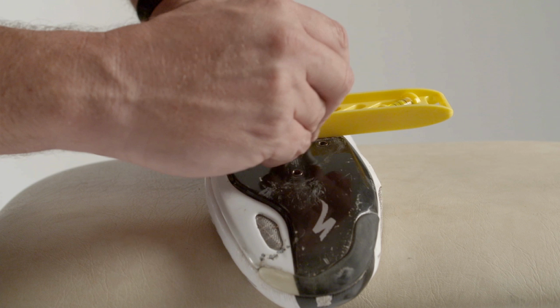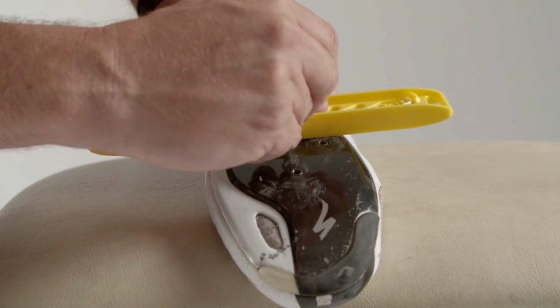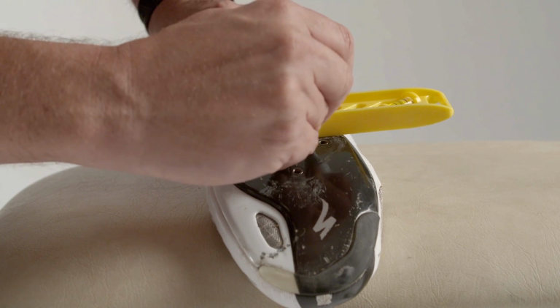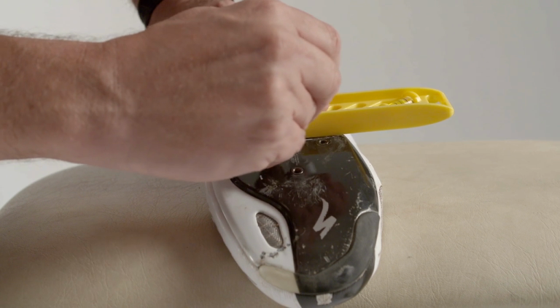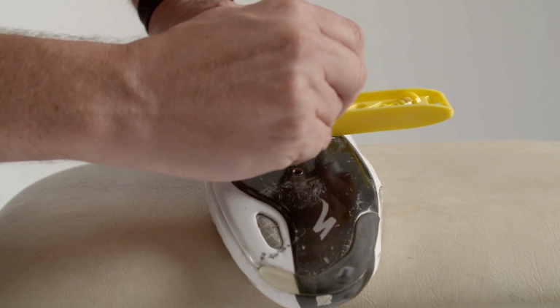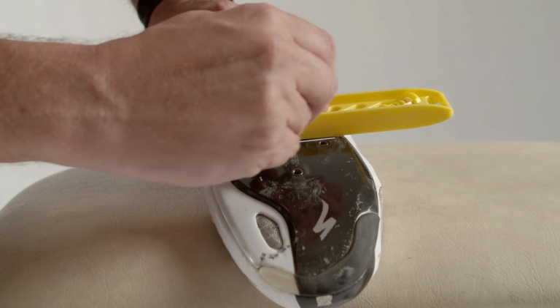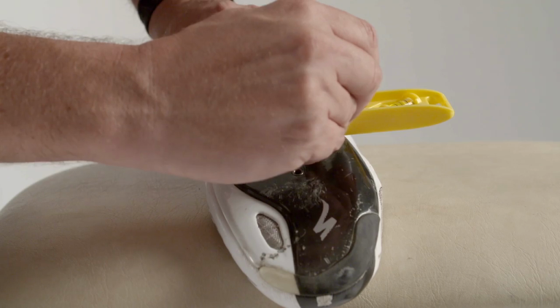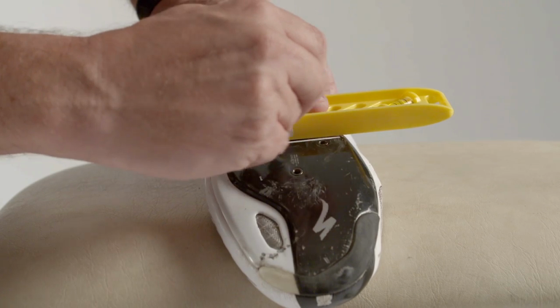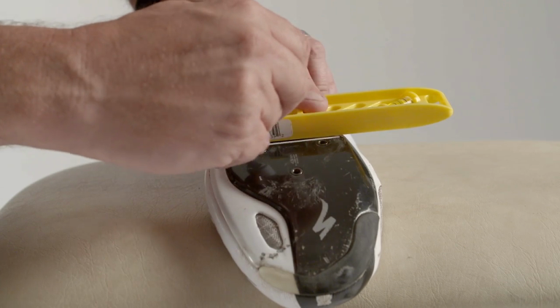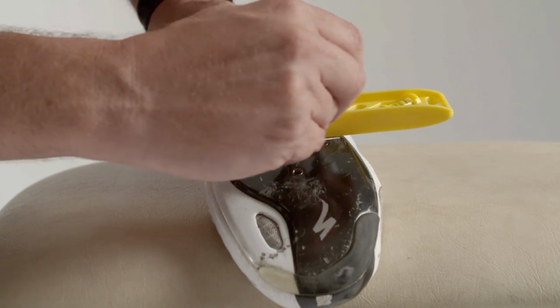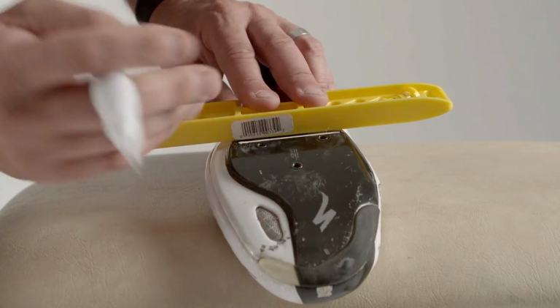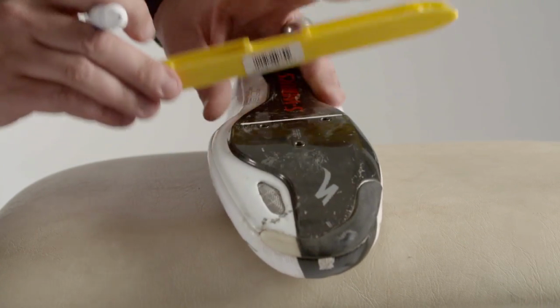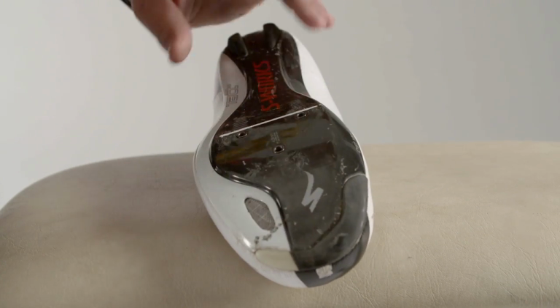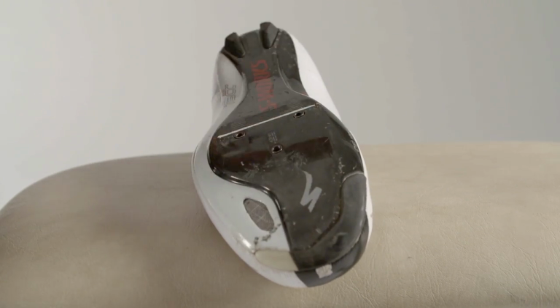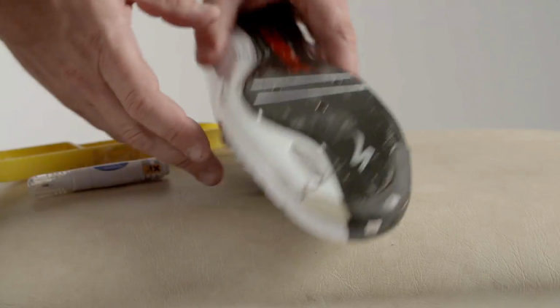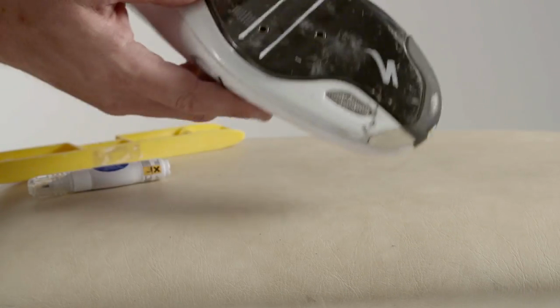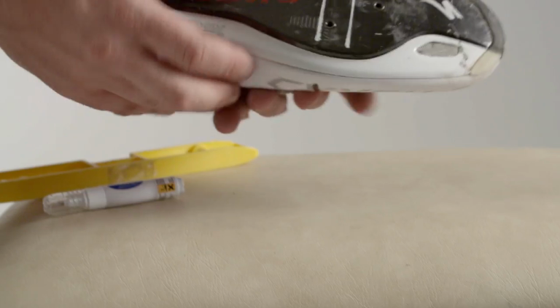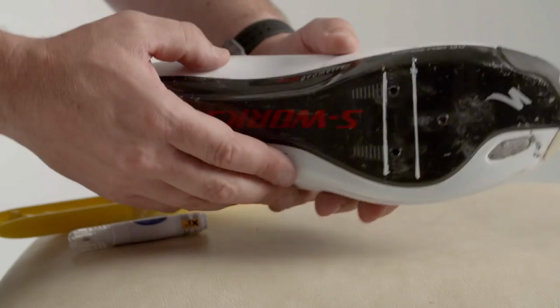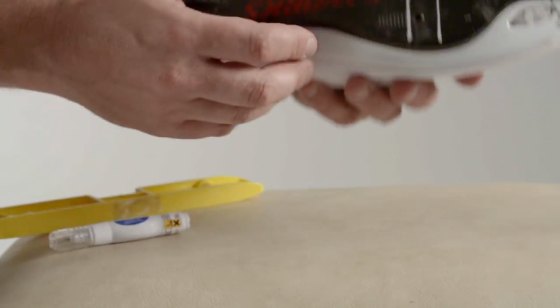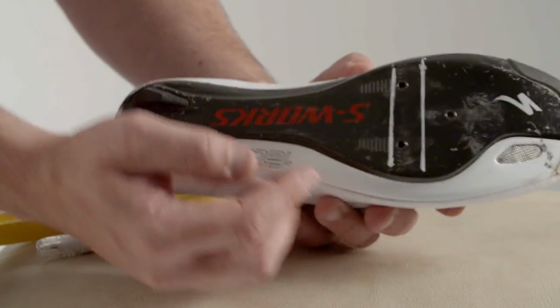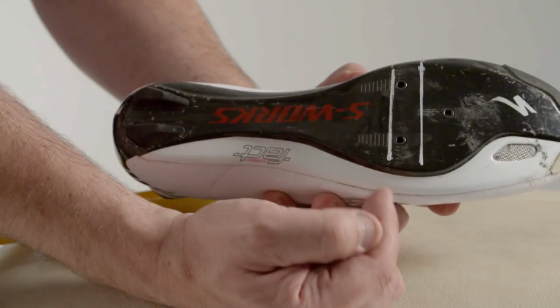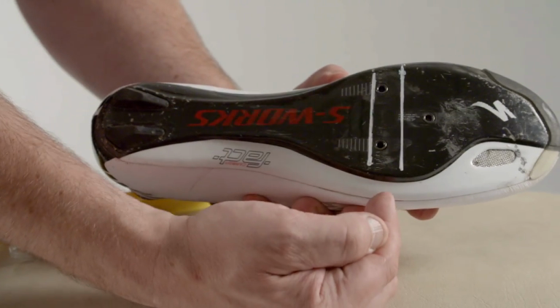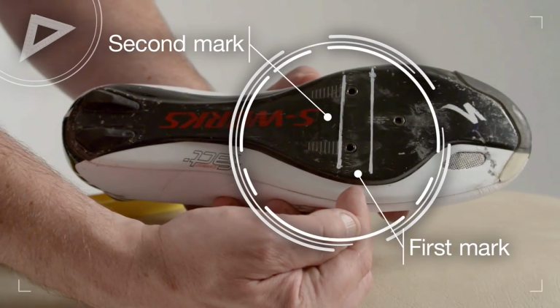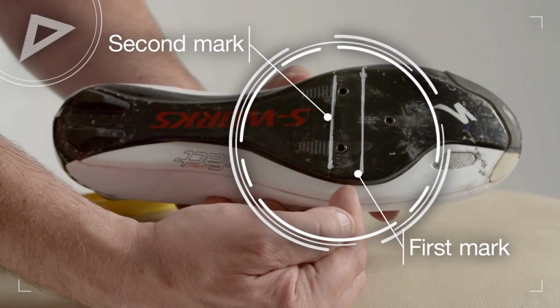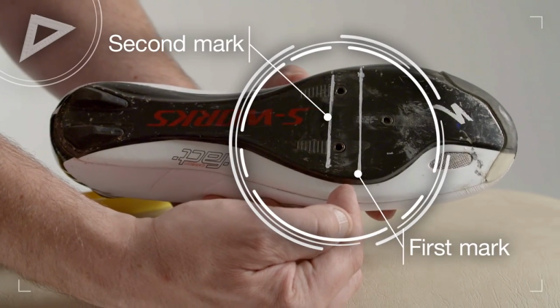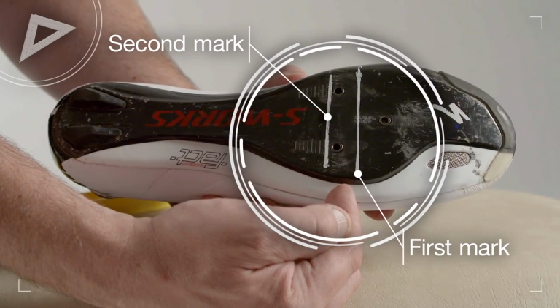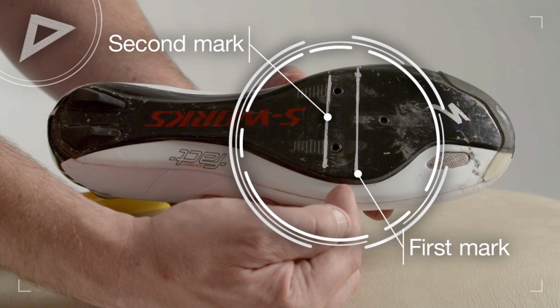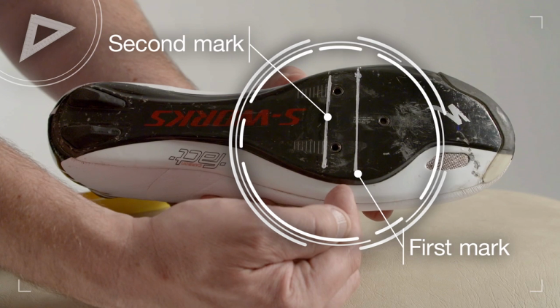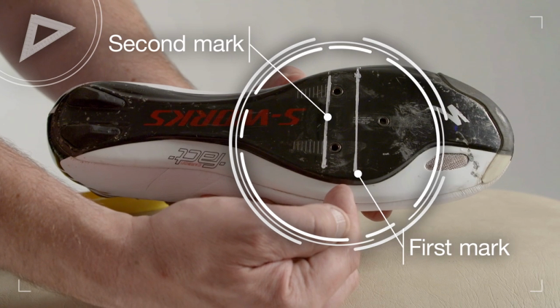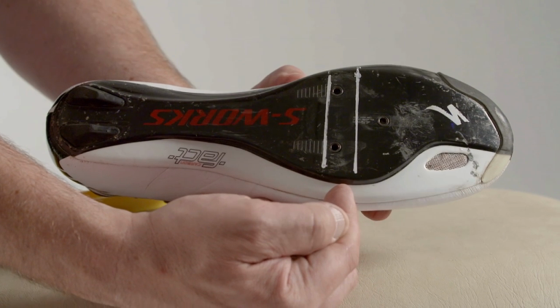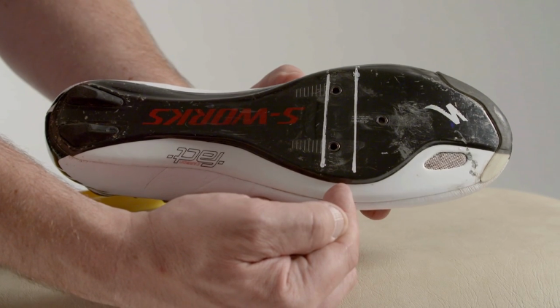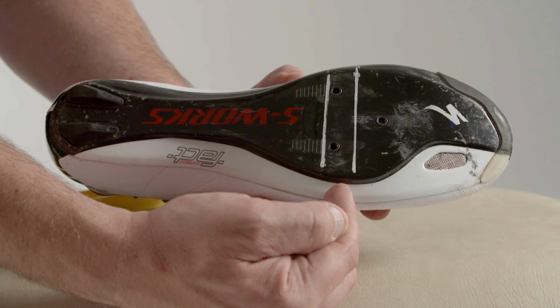Take off the shoe and draw two parallel lines across the base of the shoe — the first straight across from the first mark and the second from the second mark. The midpoint between these two lines indicates the fore and aft position for the centre of the cleat.